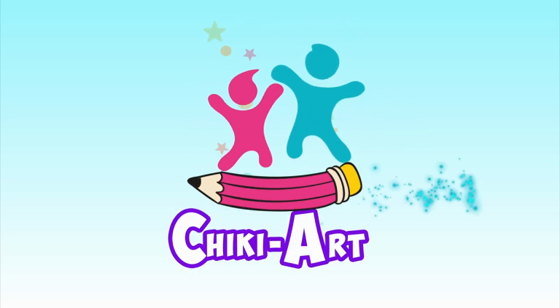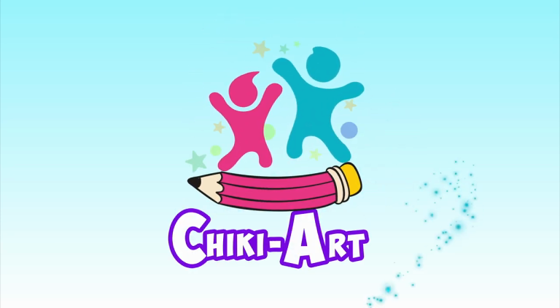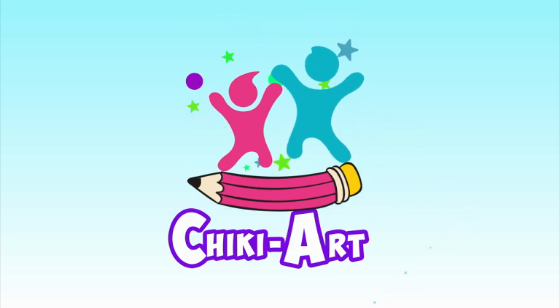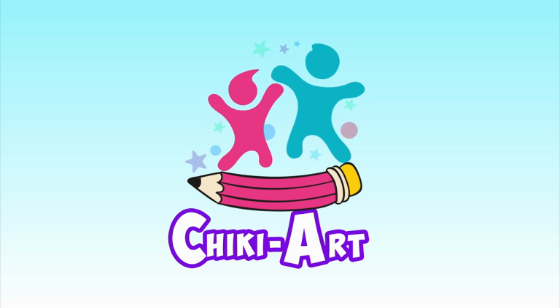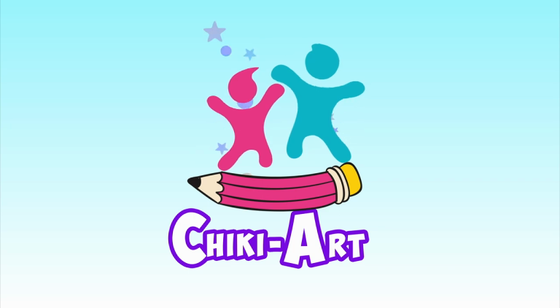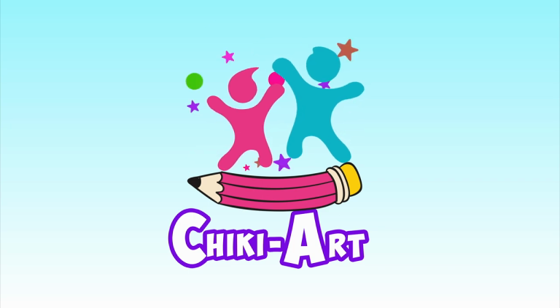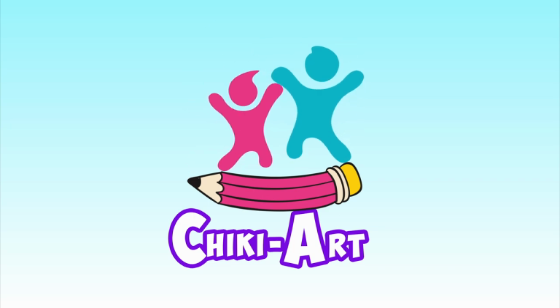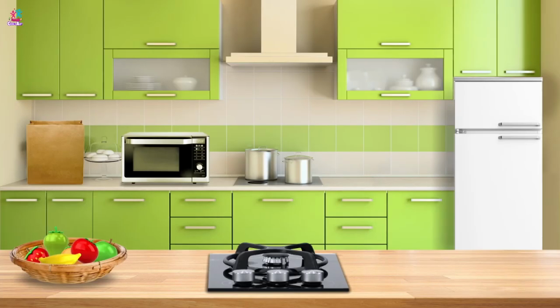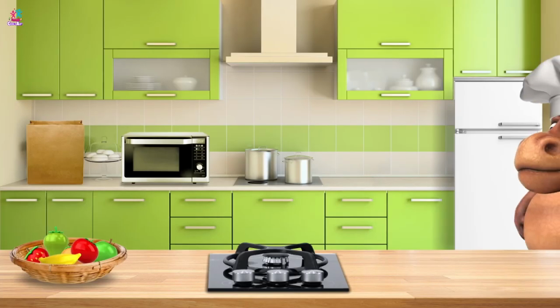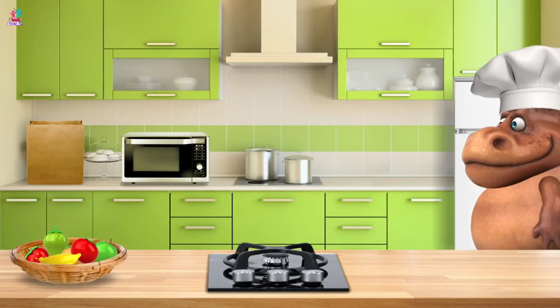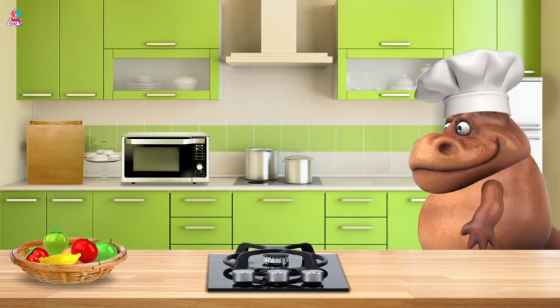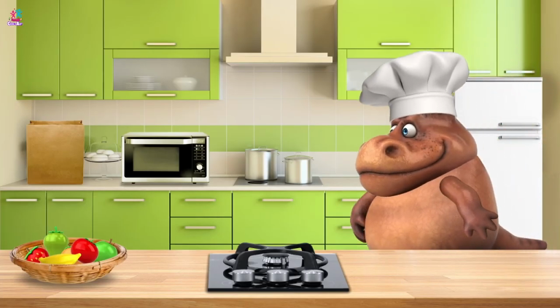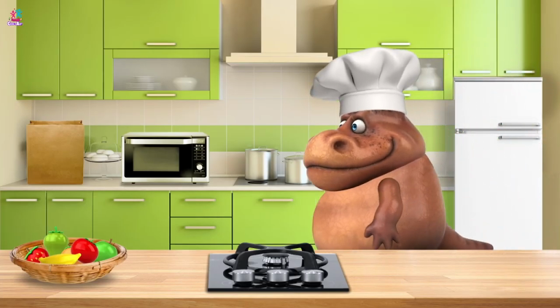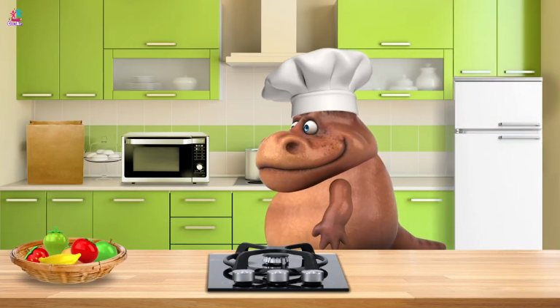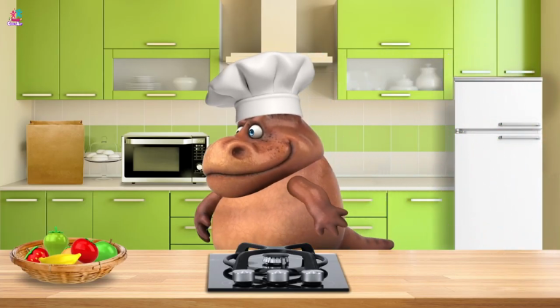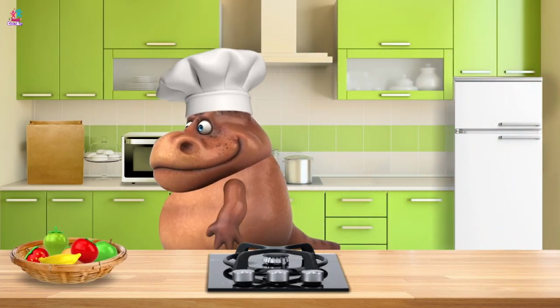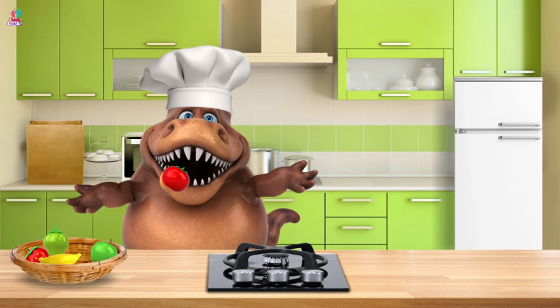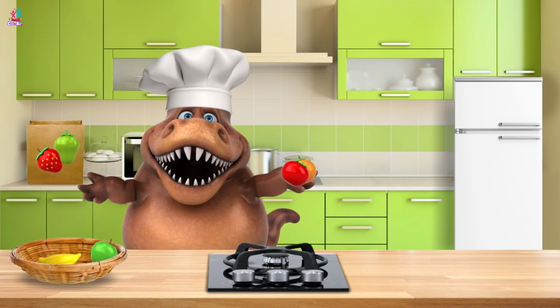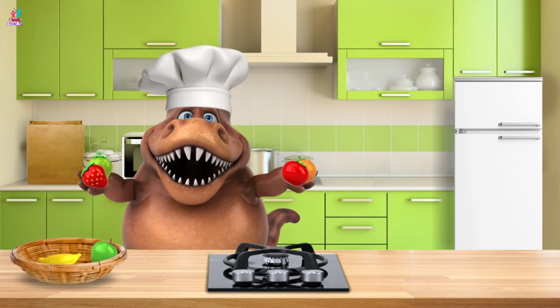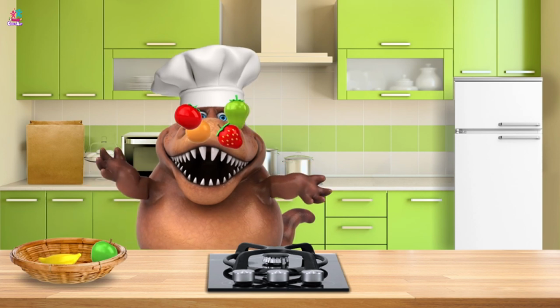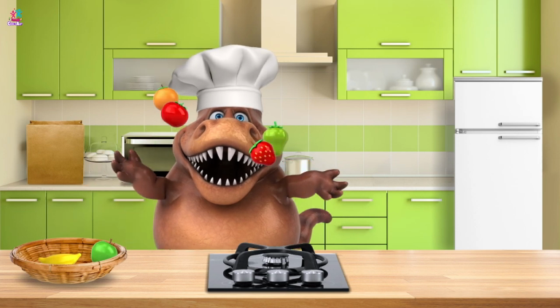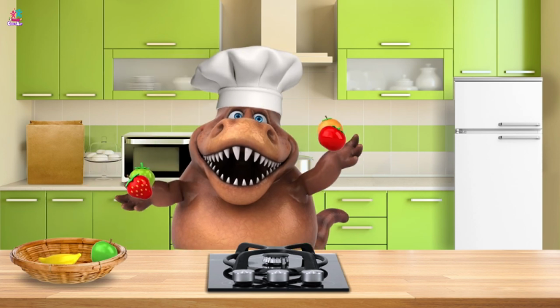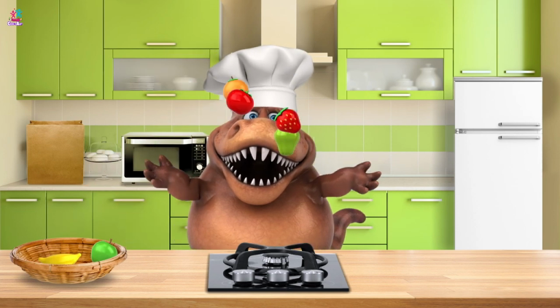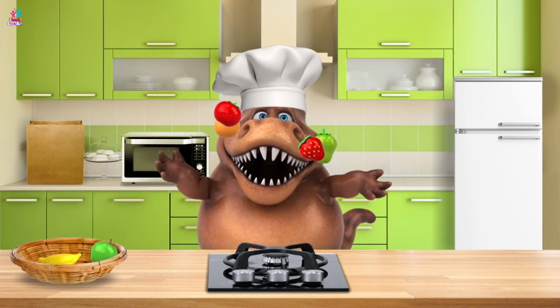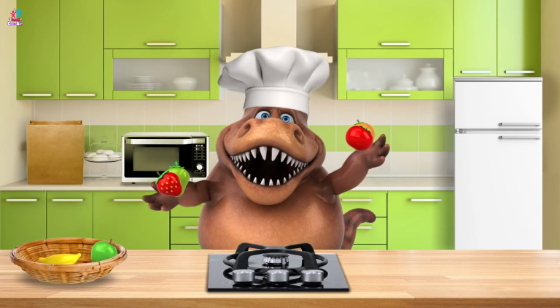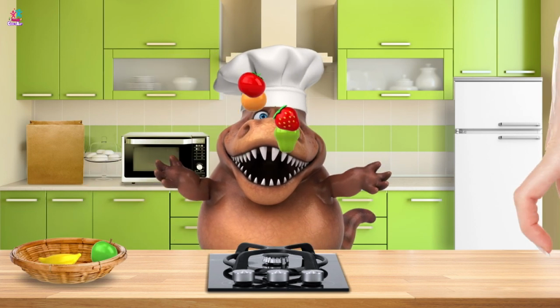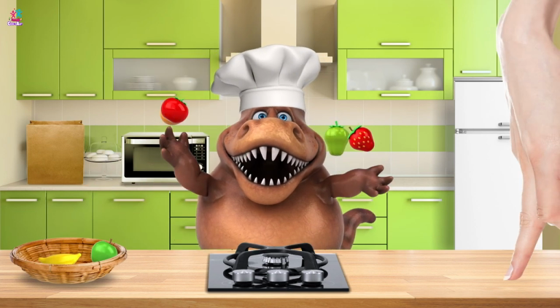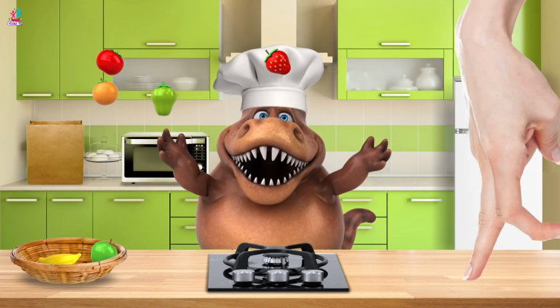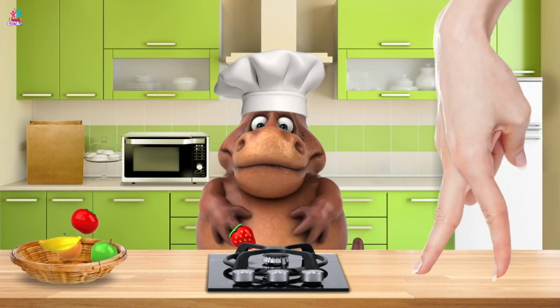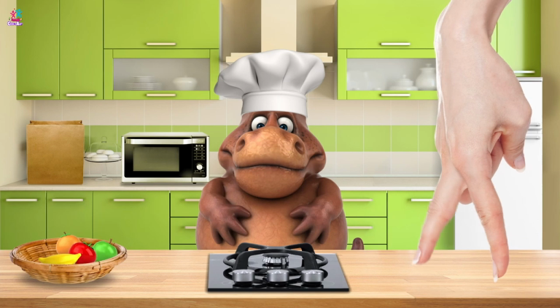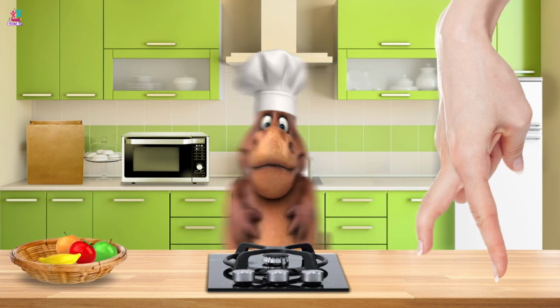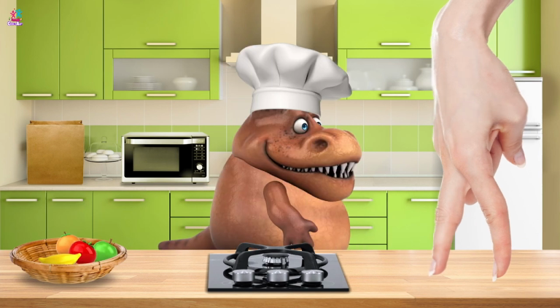Chicky Art. Ooh, hi chef! What's cooking in the kitchen today? Fruit? Yes ma'am.